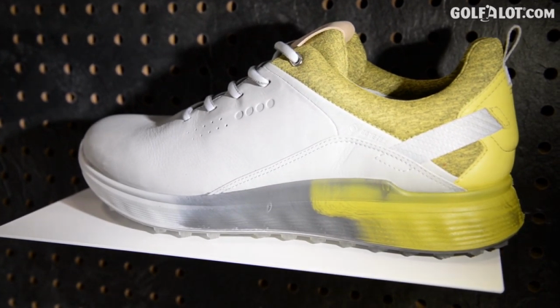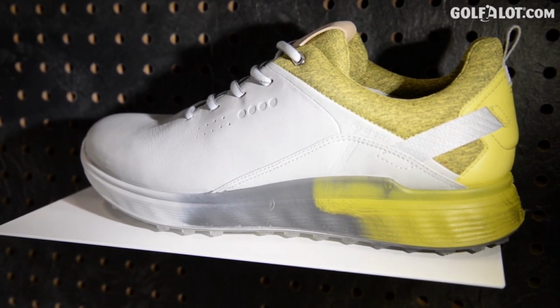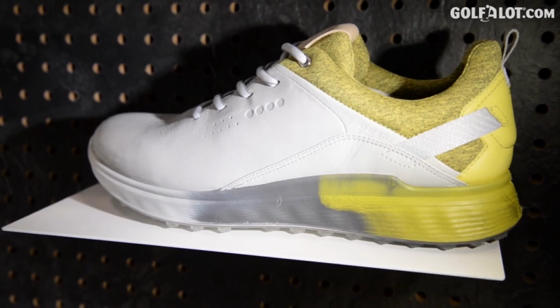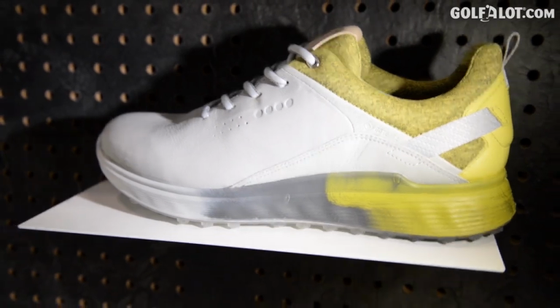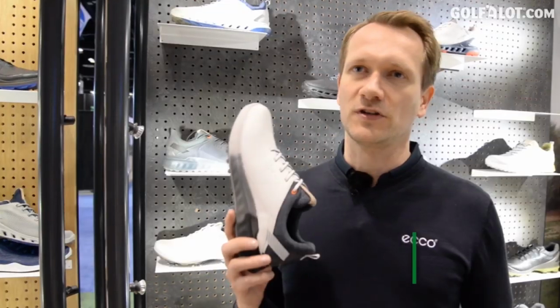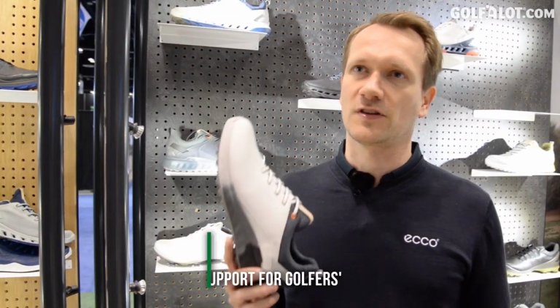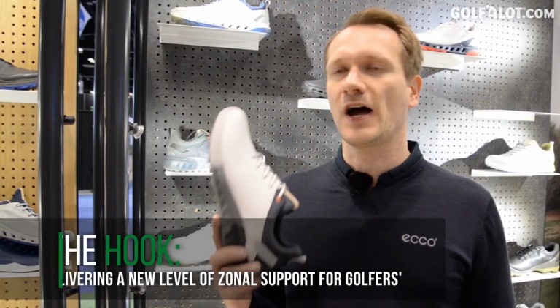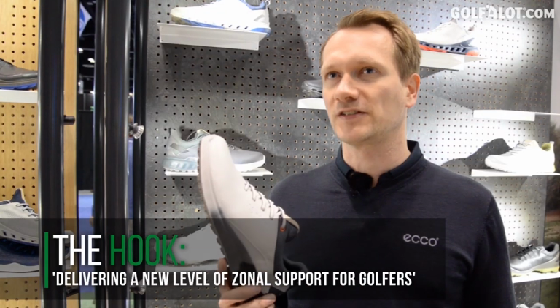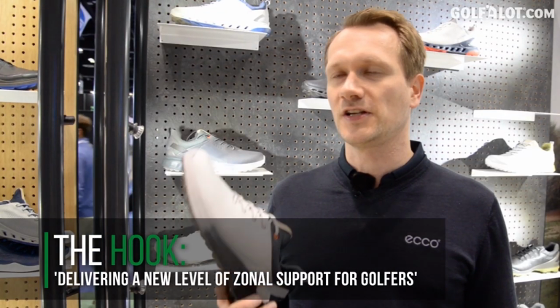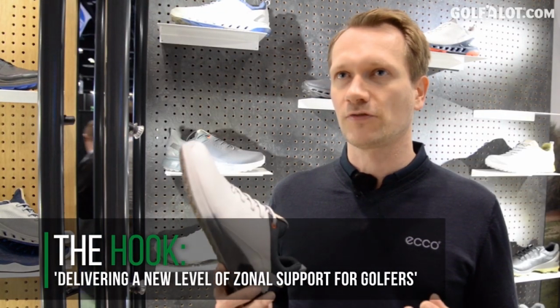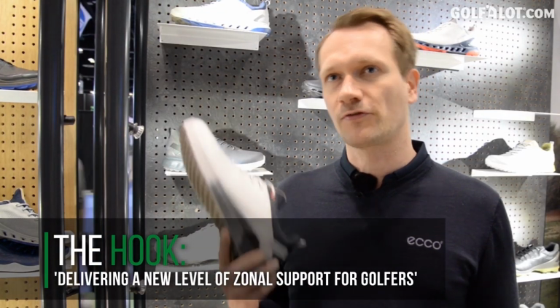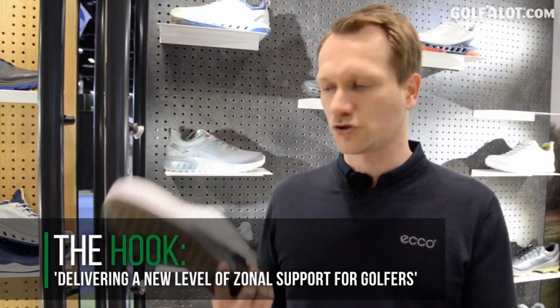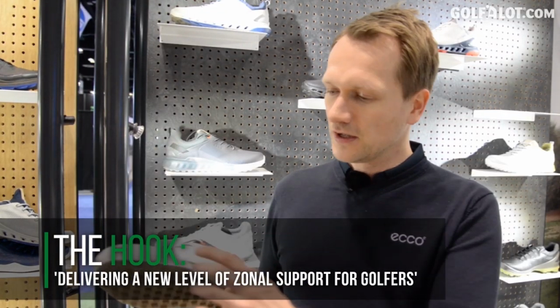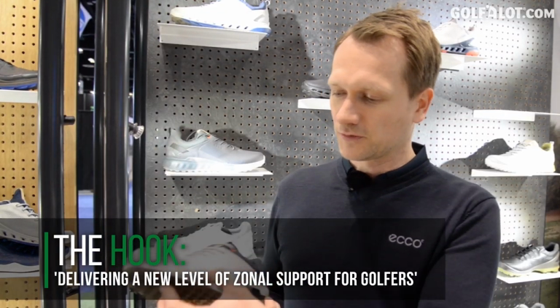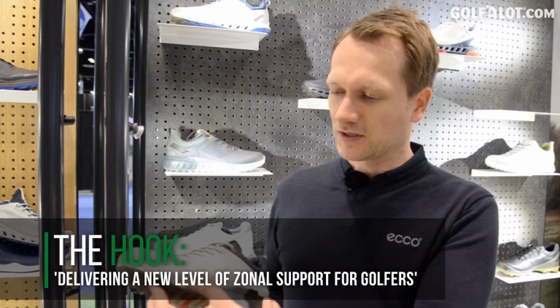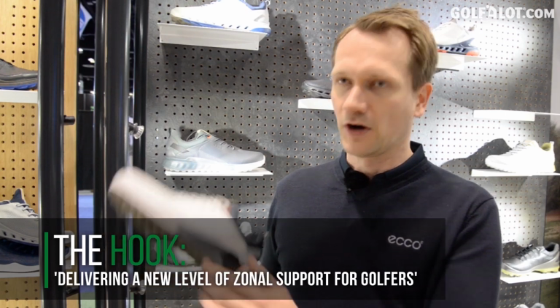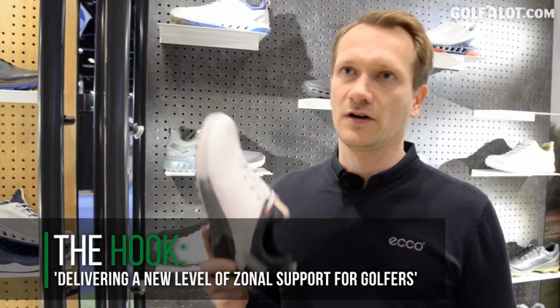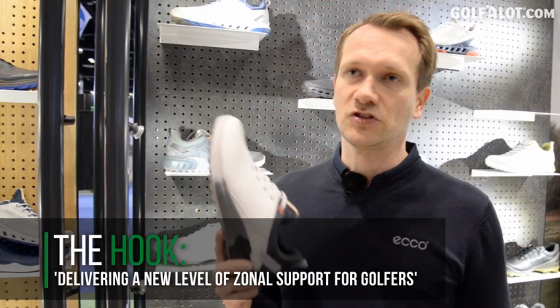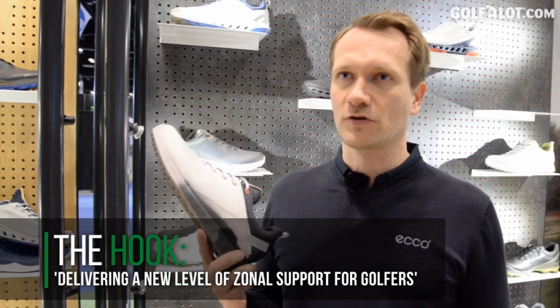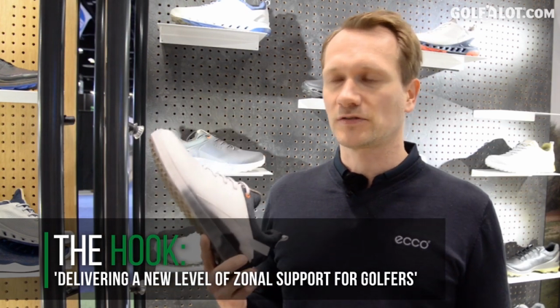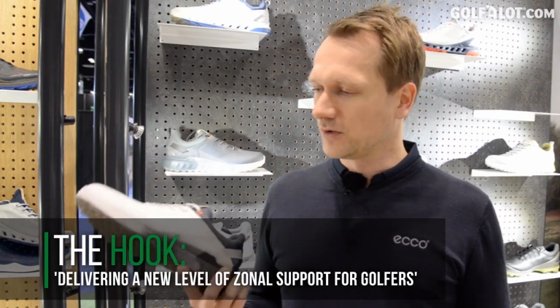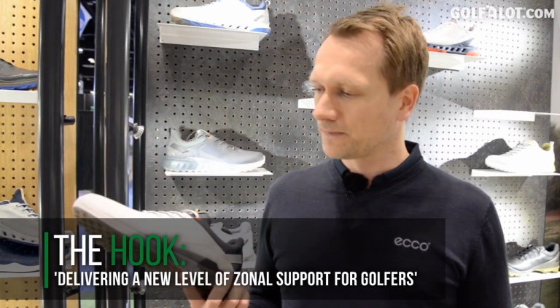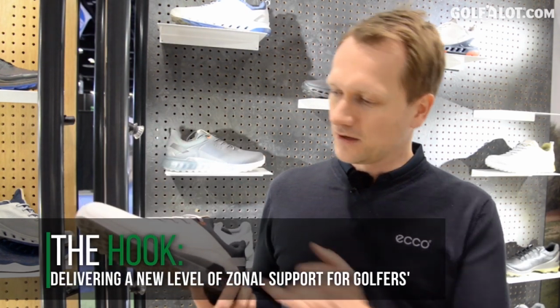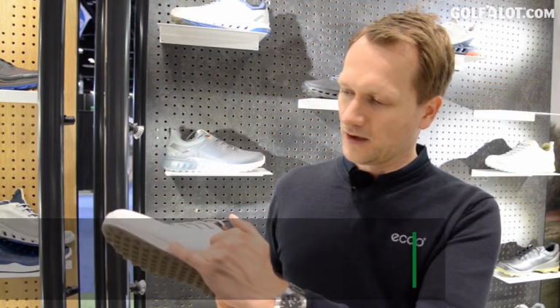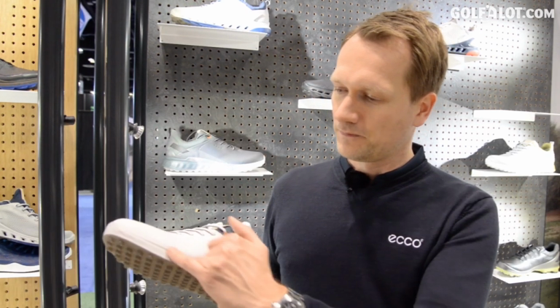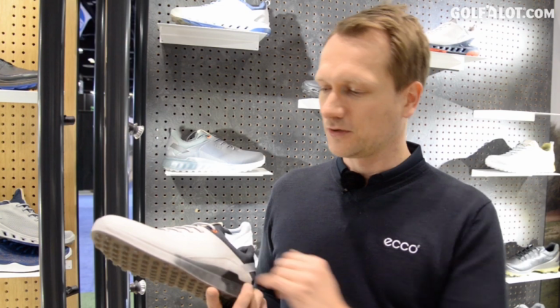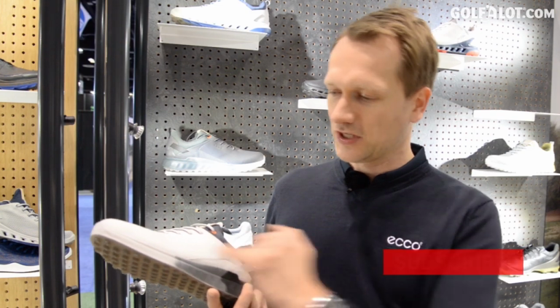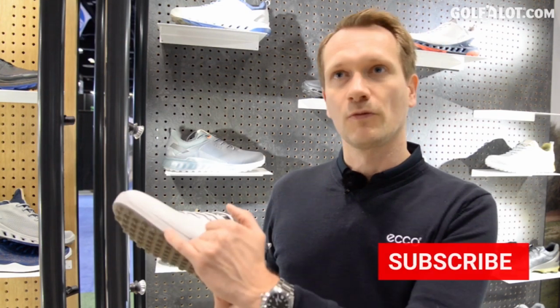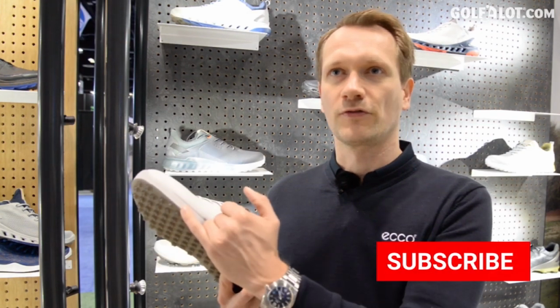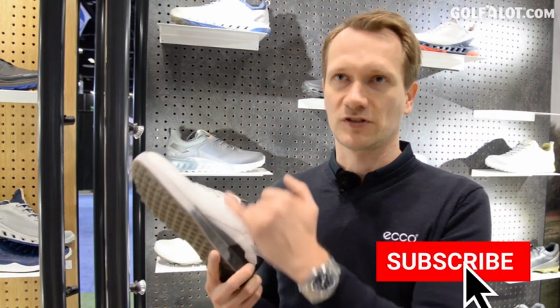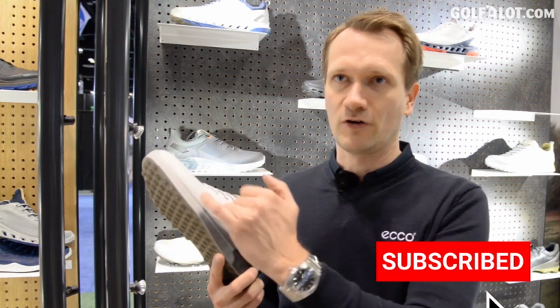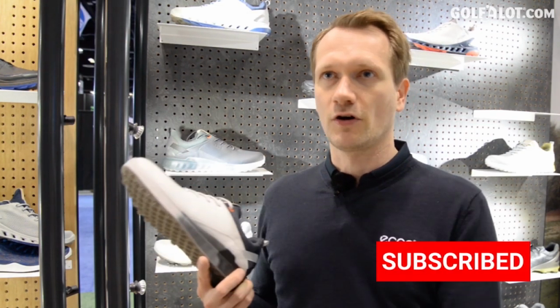We've researched and found that you need high flexibility and softness in the front of the shoe, so that's what we did with our injection process. We inject a material all the way to the front which is very, very soft.